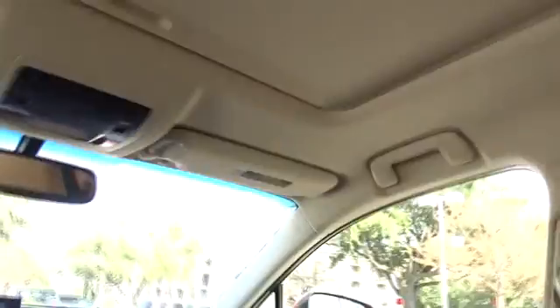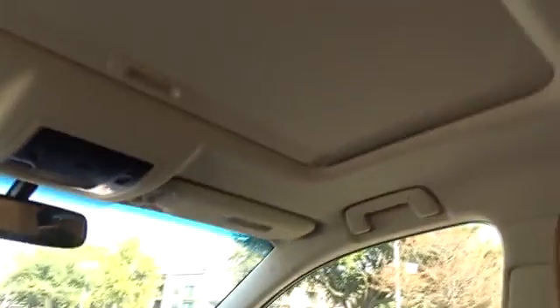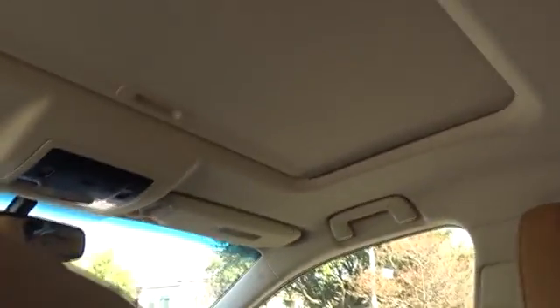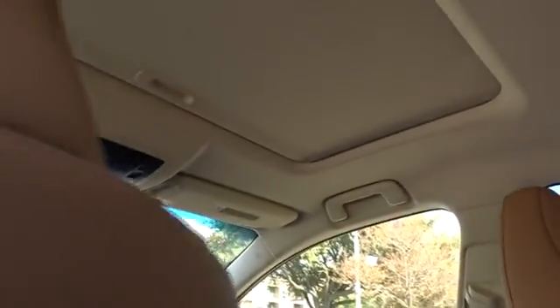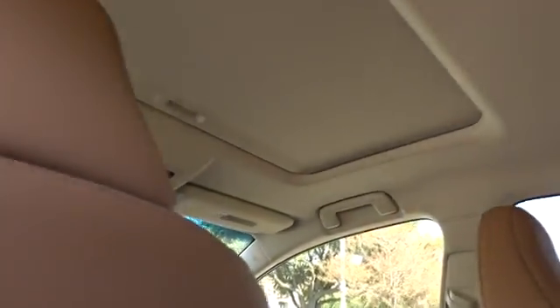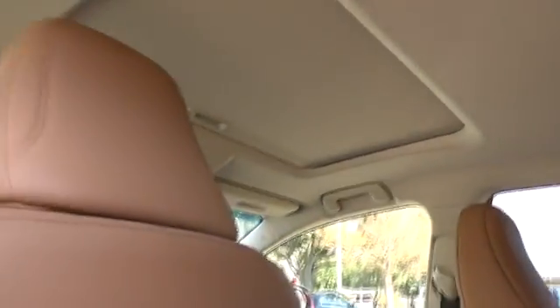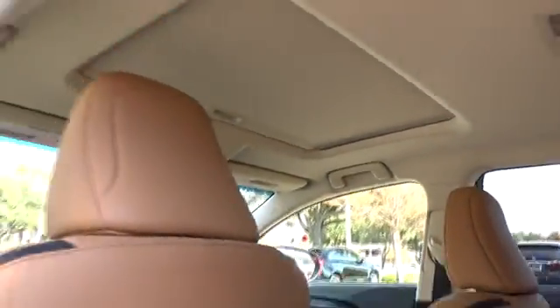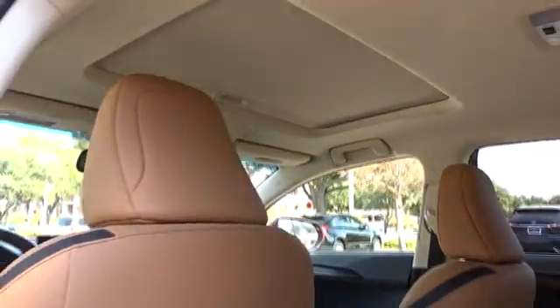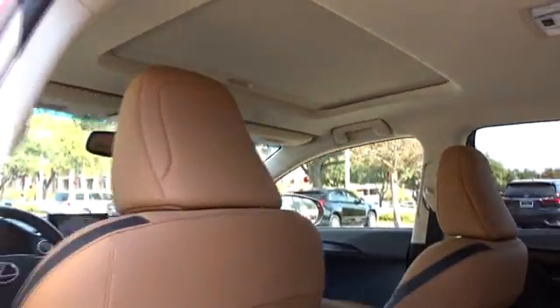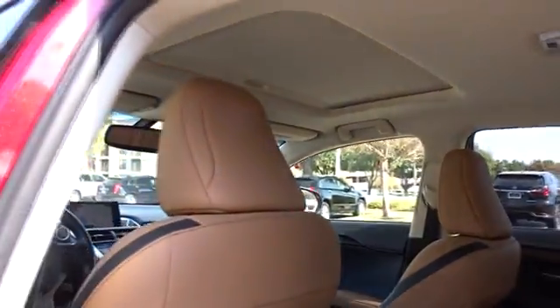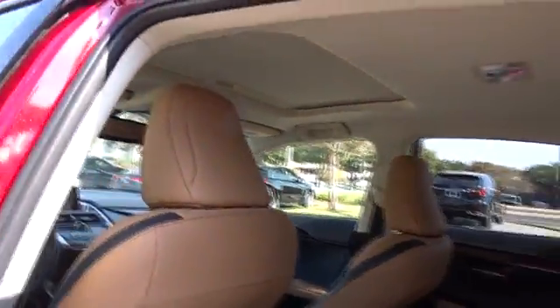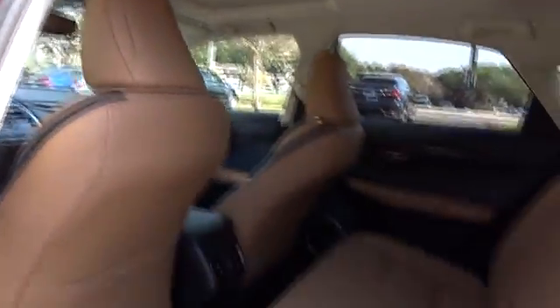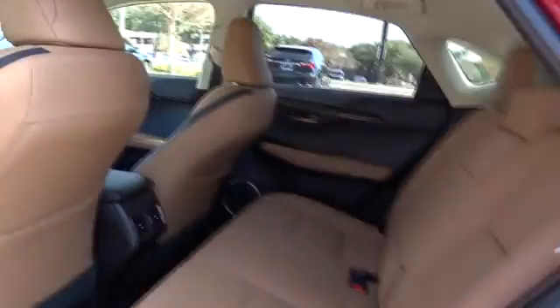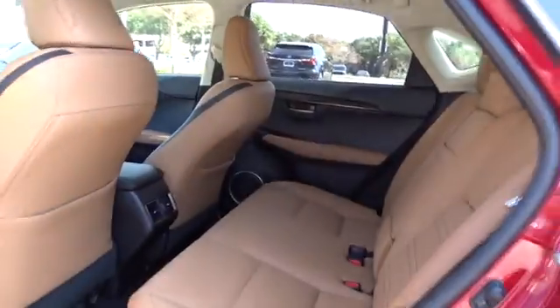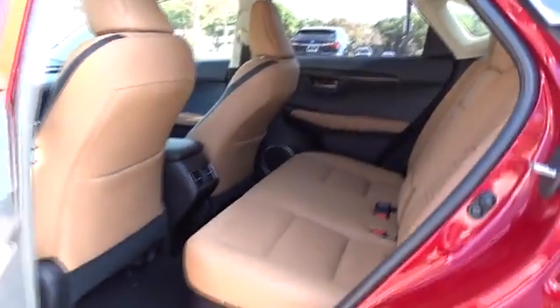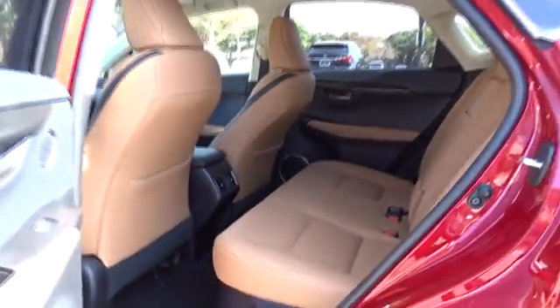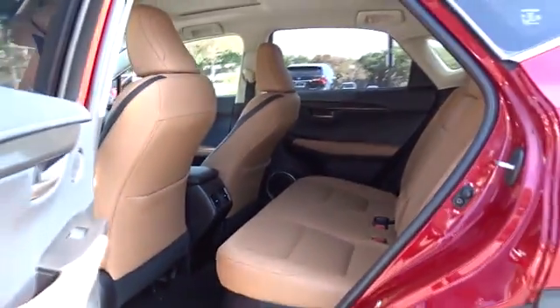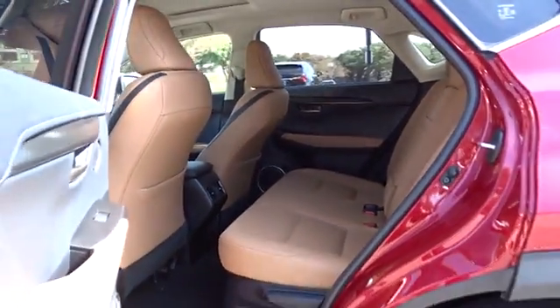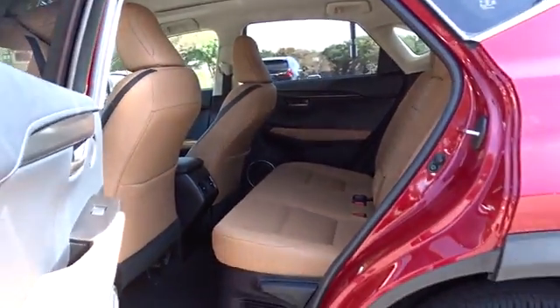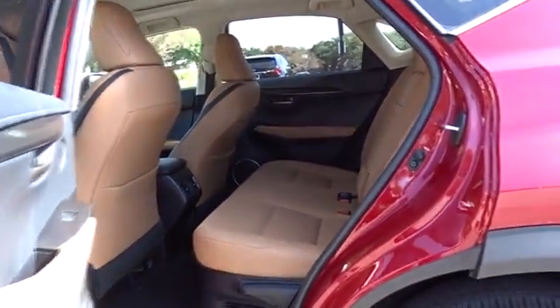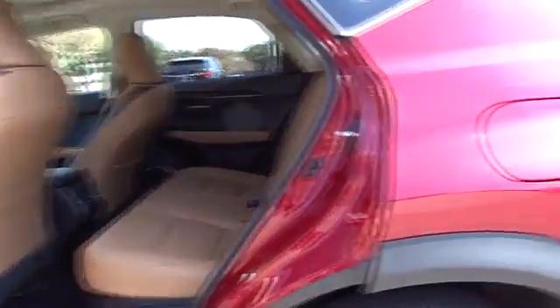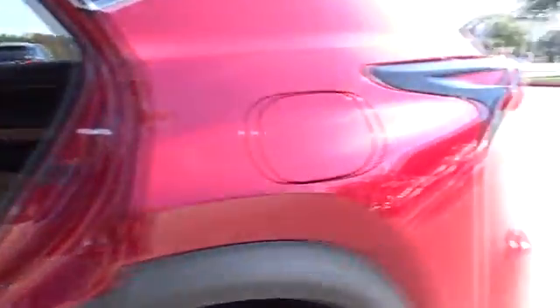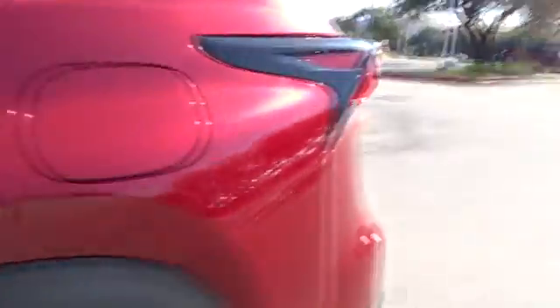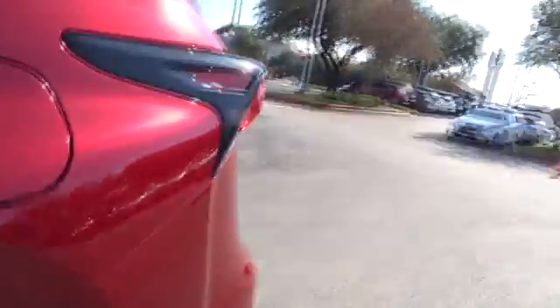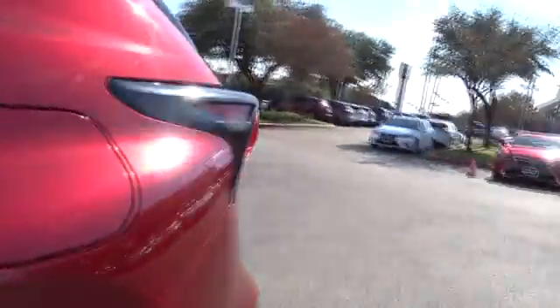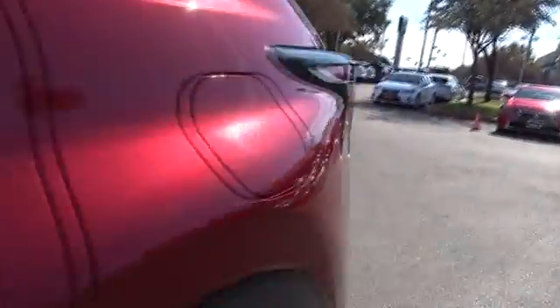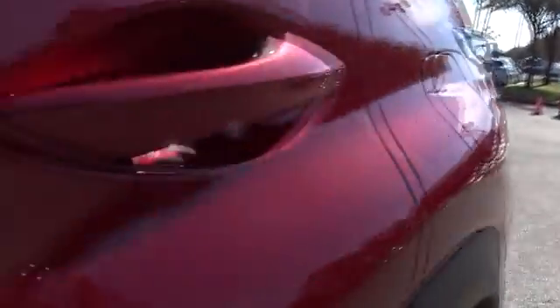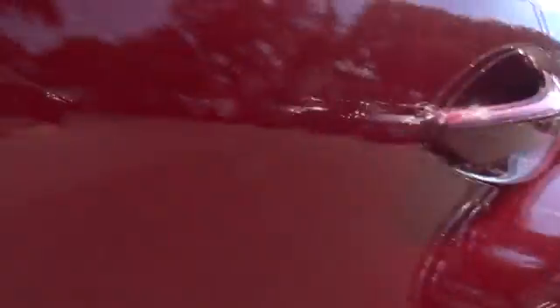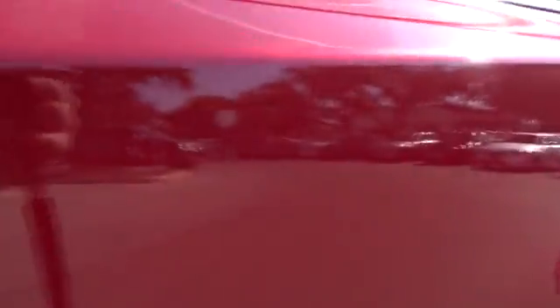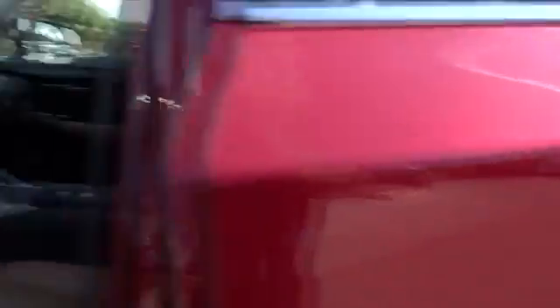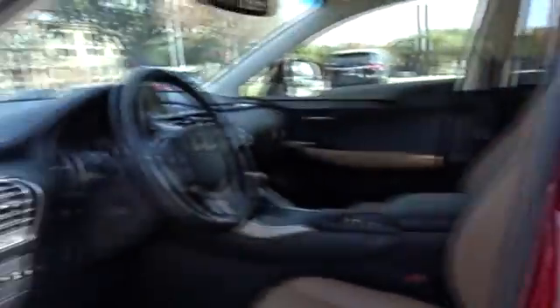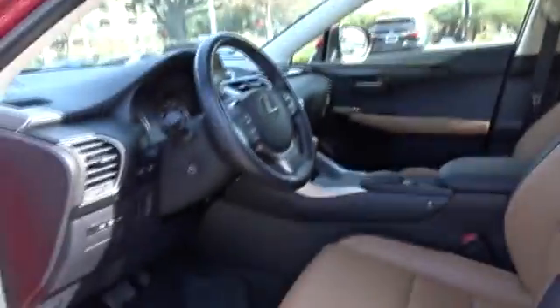Keyless start, floor mats, four-wheel disc brakes, front wheel drive, climate control. This isn't just a vehicle, it's an experience, so stop in for a test drive today.